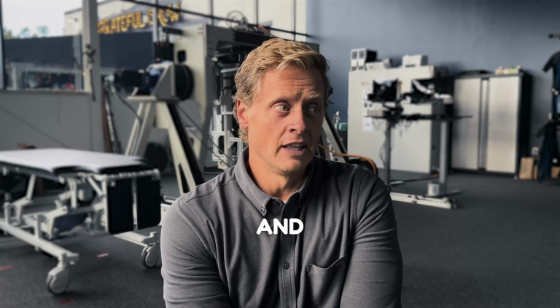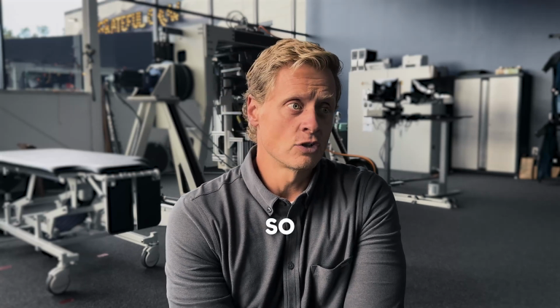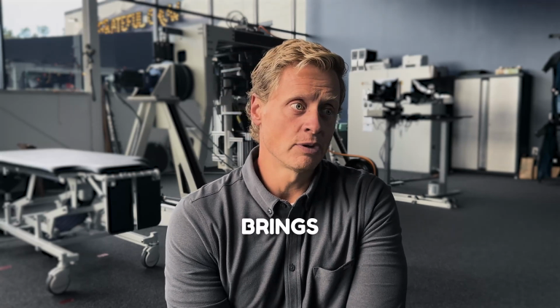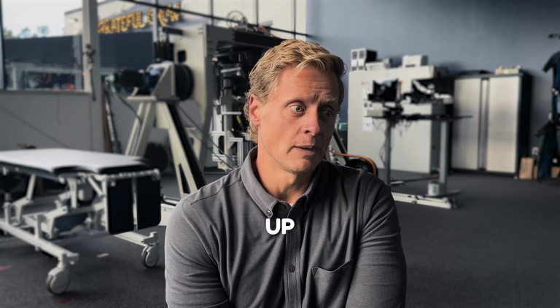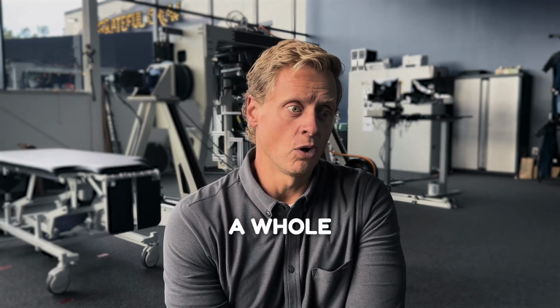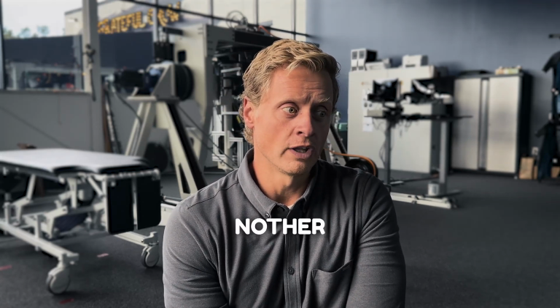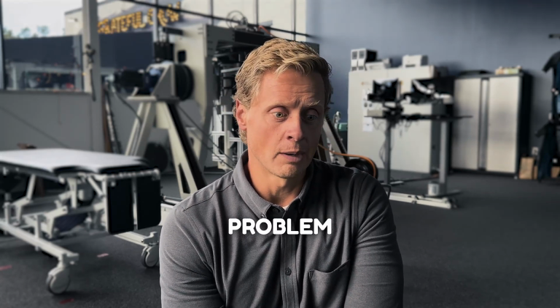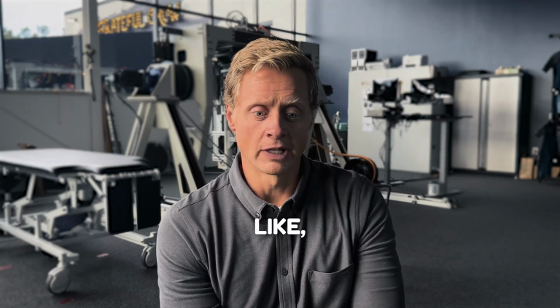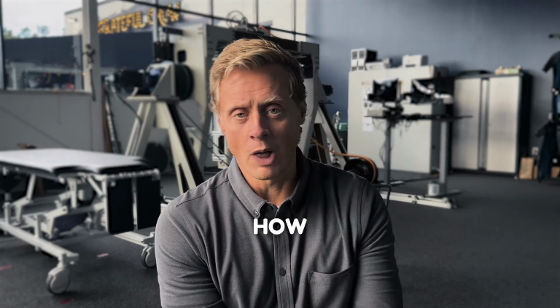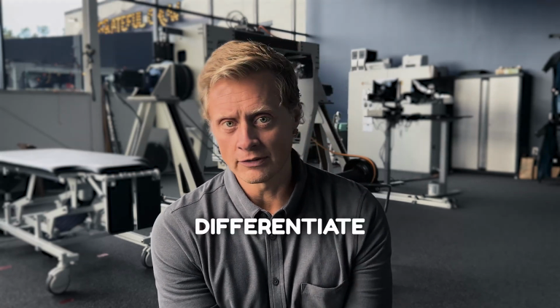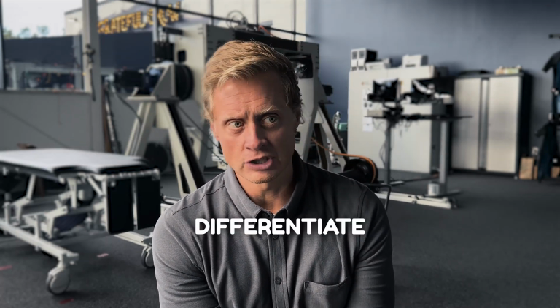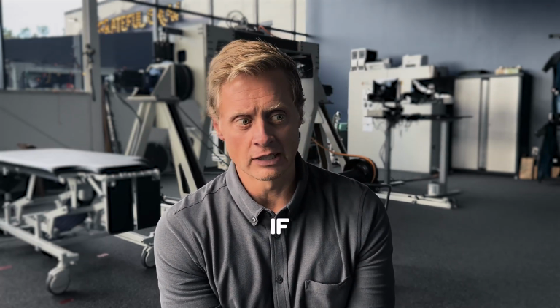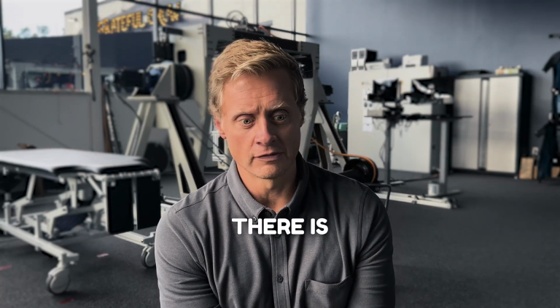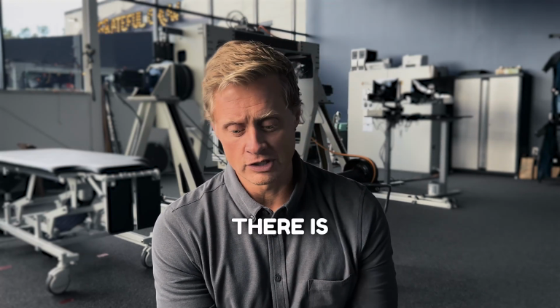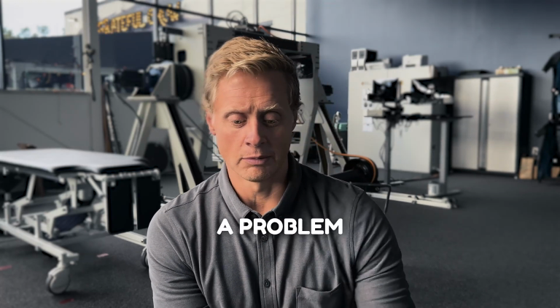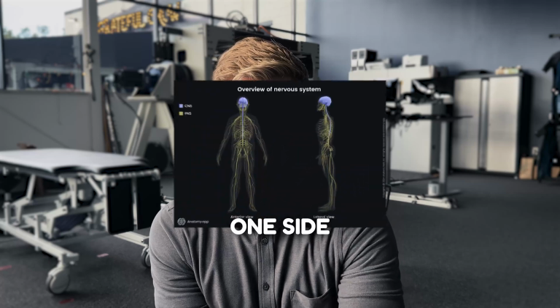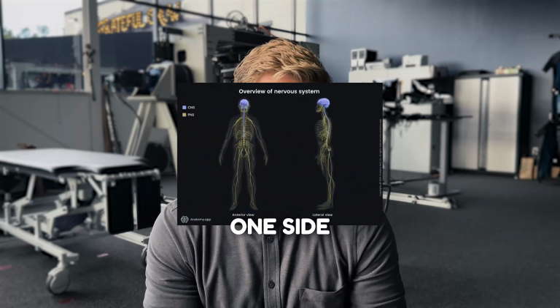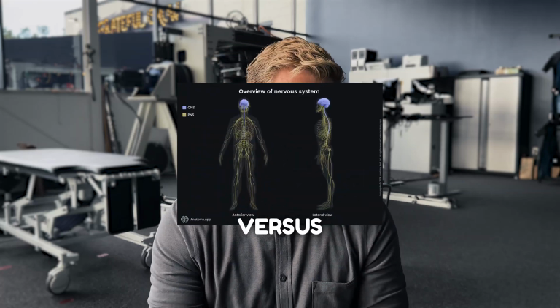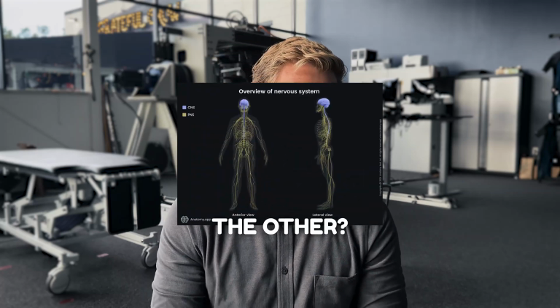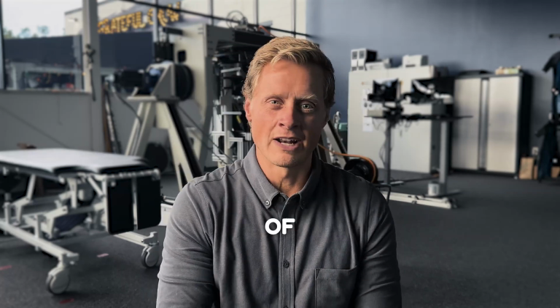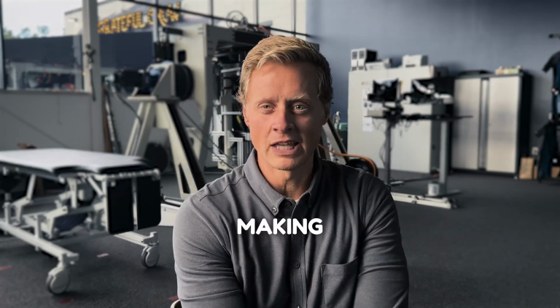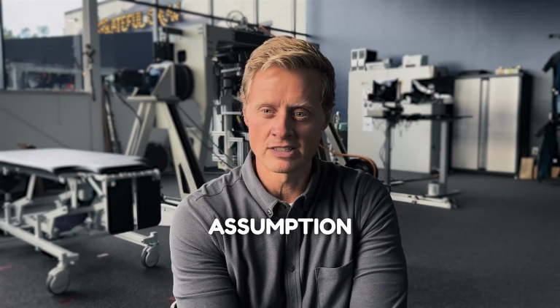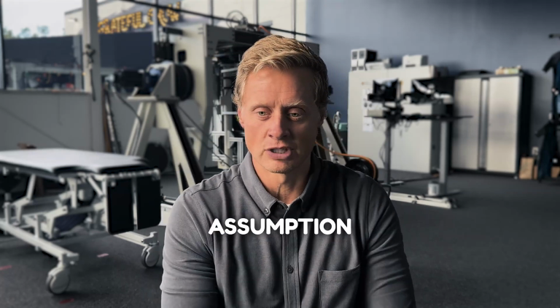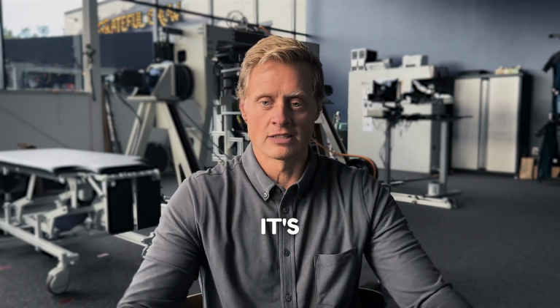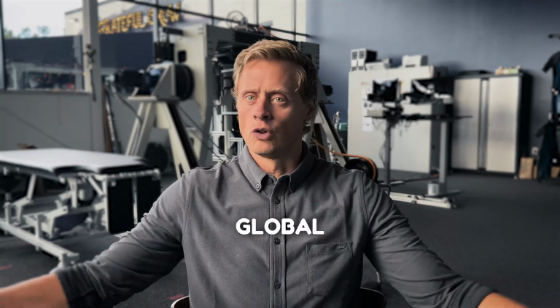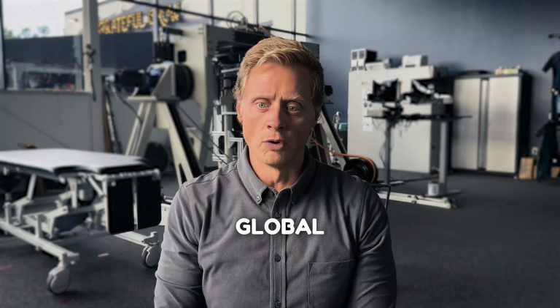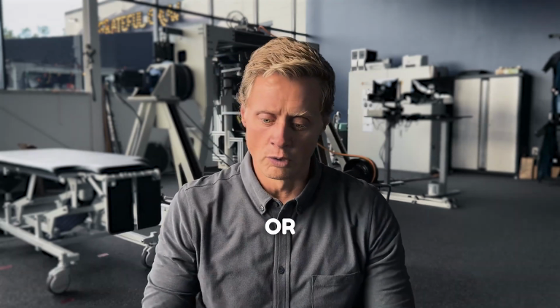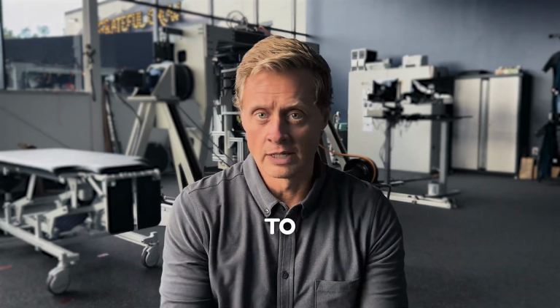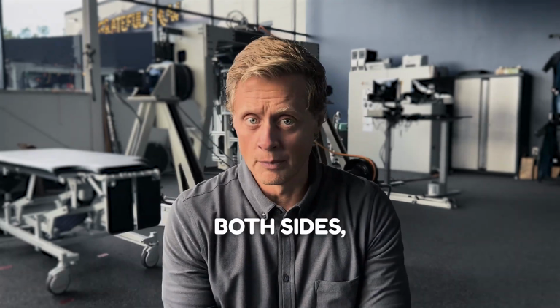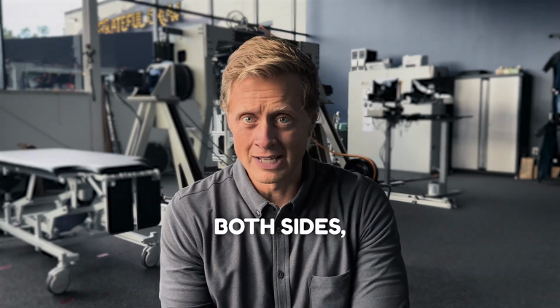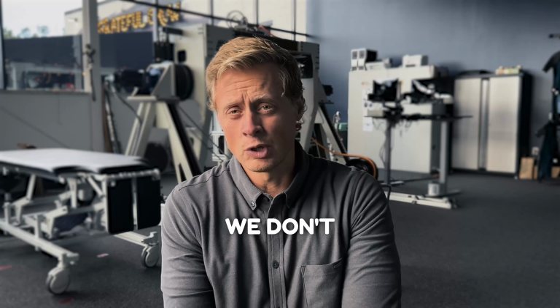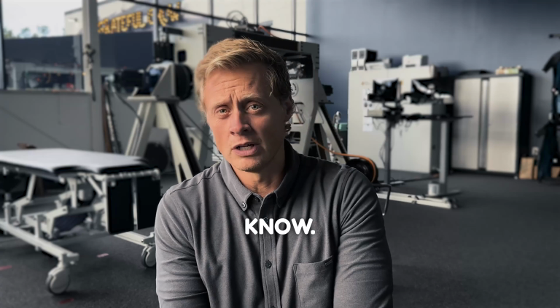That brings up a whole other problem: how do you differentiate if there's a problem on one side versus the other? We're kind of making the assumption that it's global or present on both sides, but we don't really know.